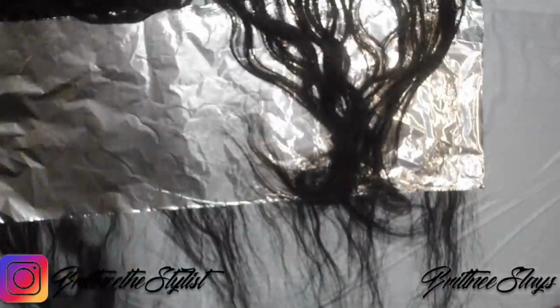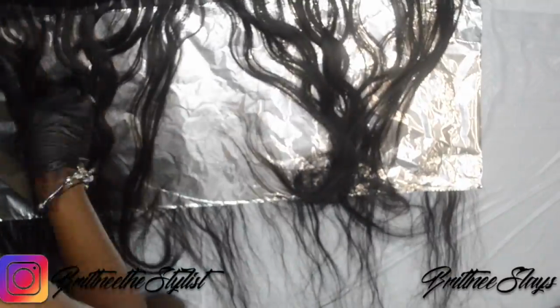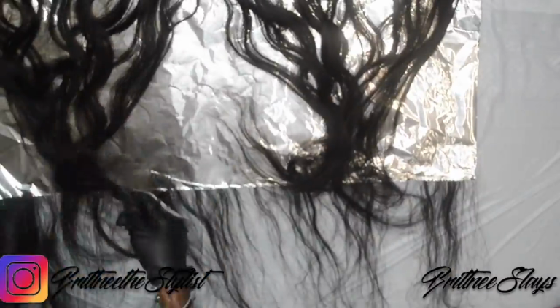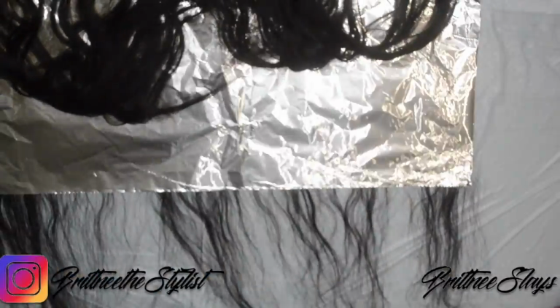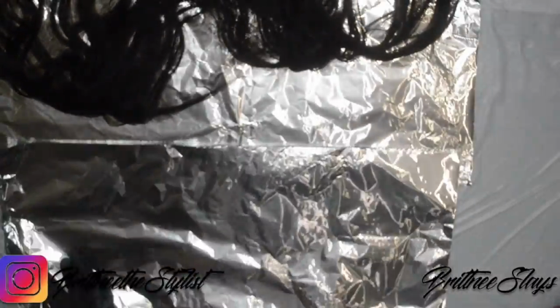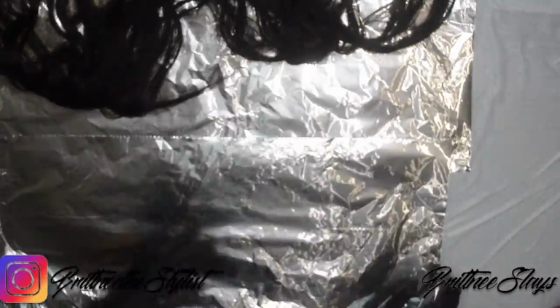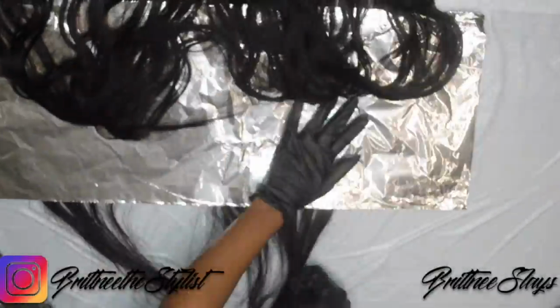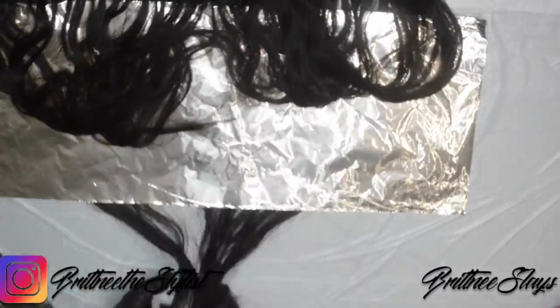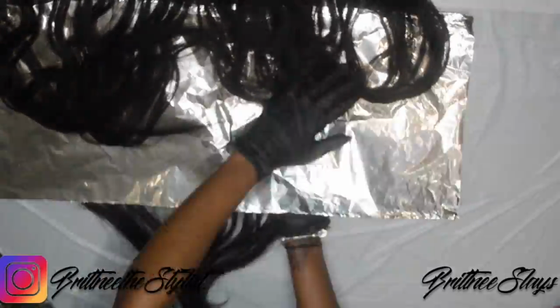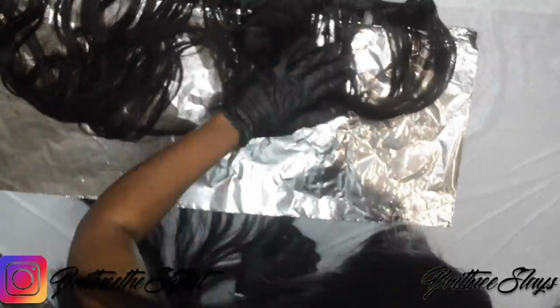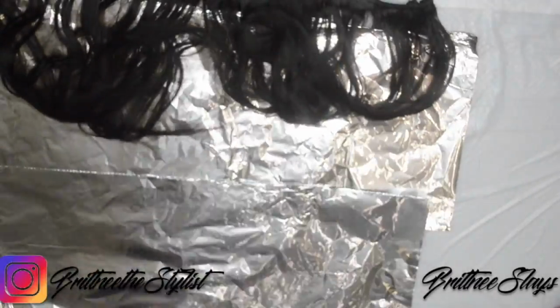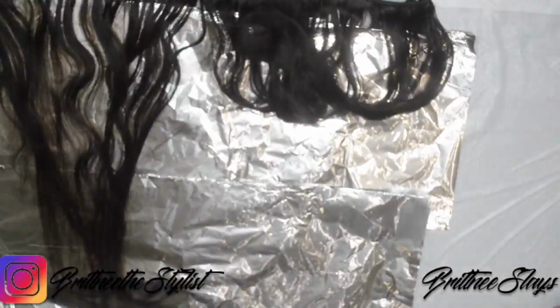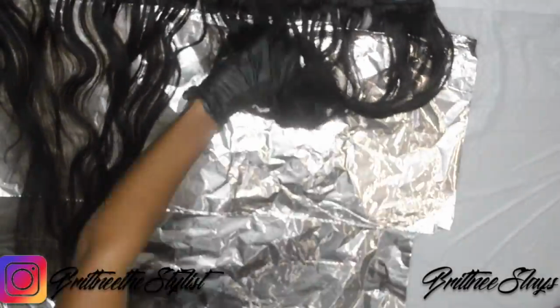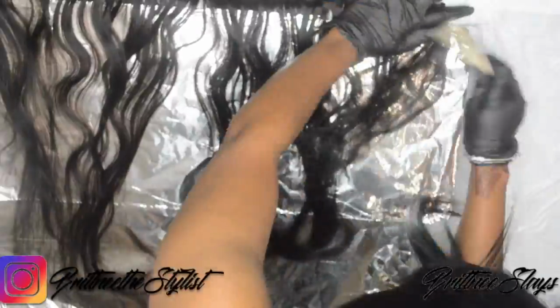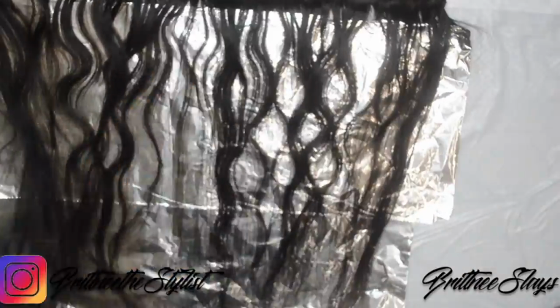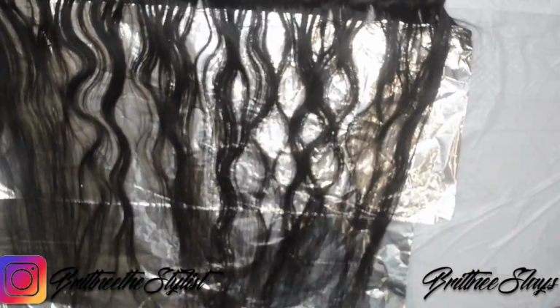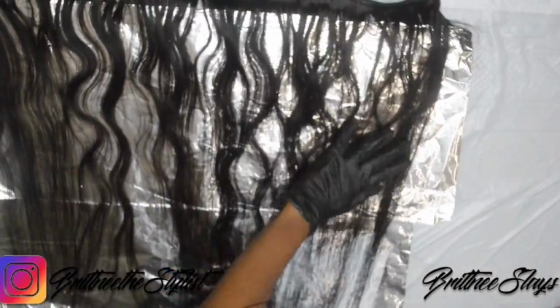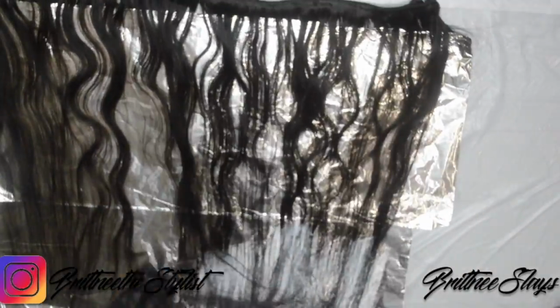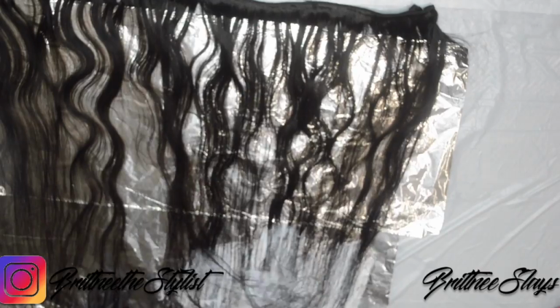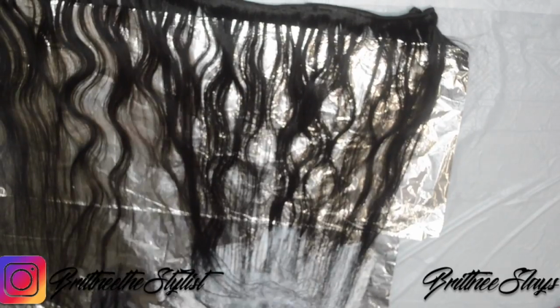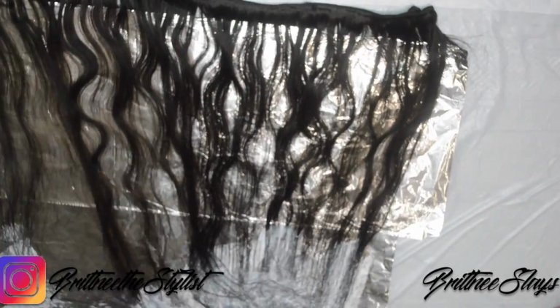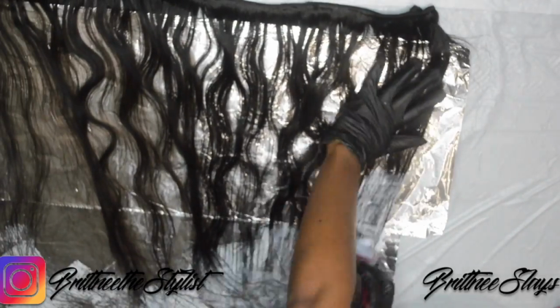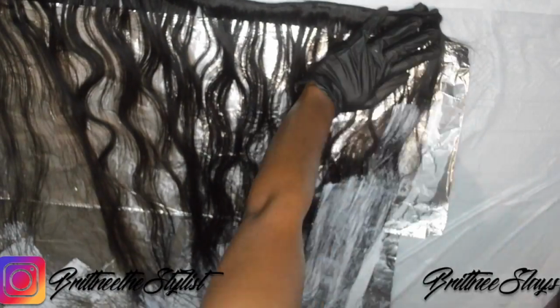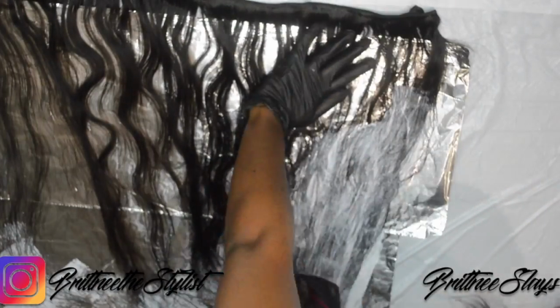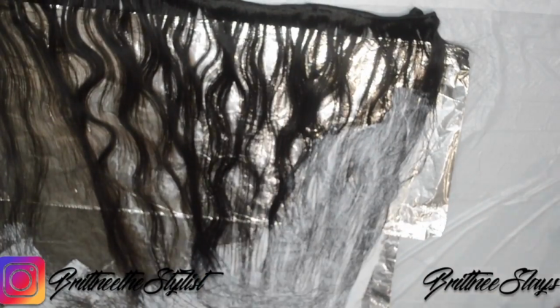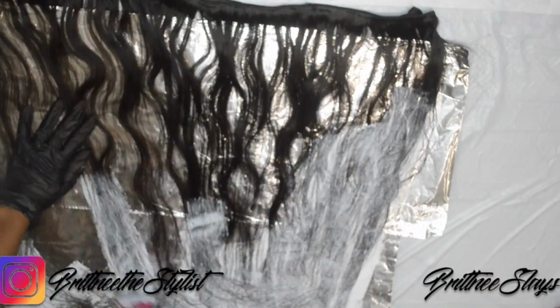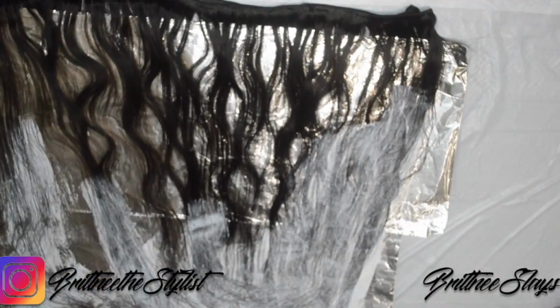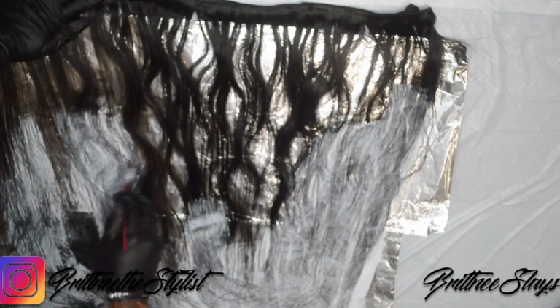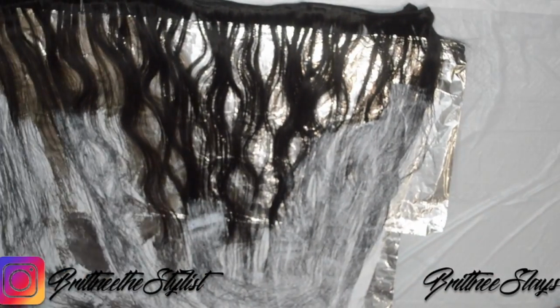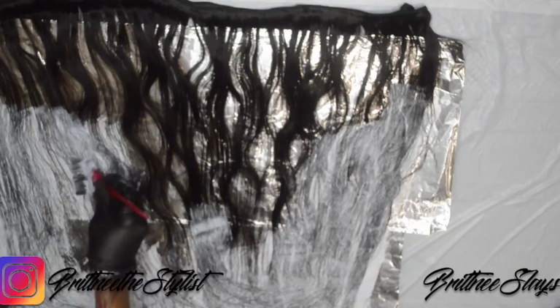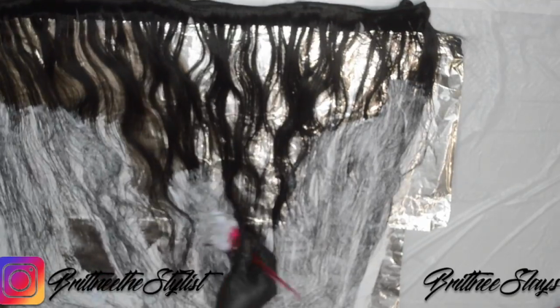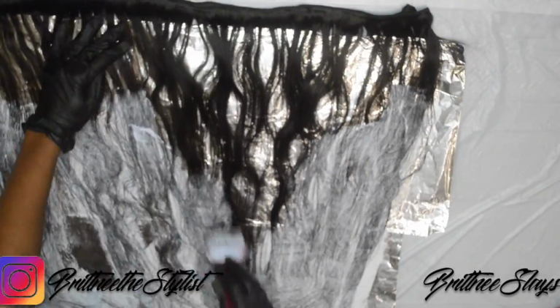Once the weaving is done, you're going to place two pieces of aluminum foil, comb the hair that you weaved back over the aluminum foil, and start to apply the bleach.